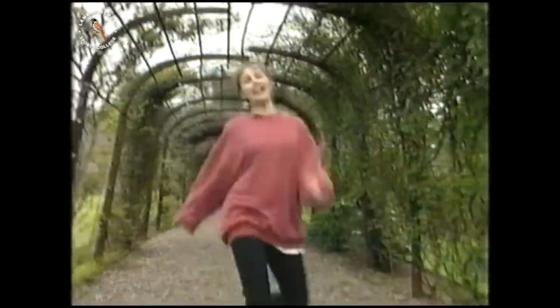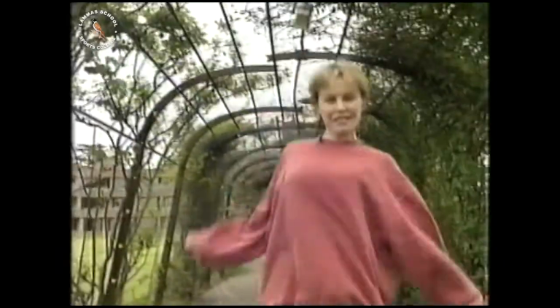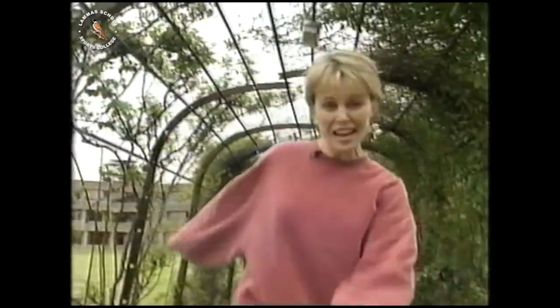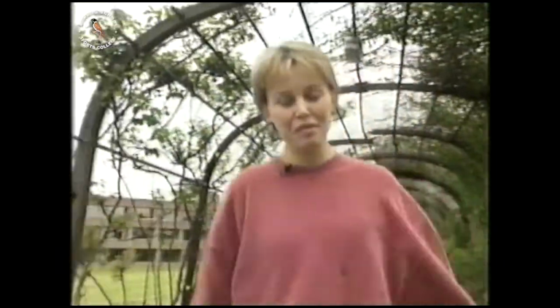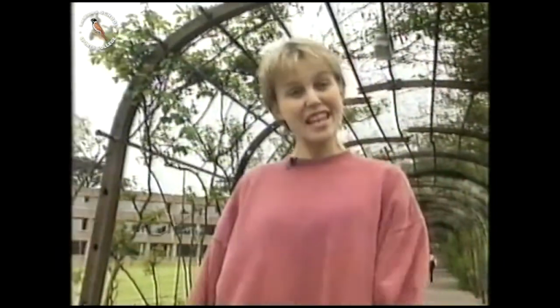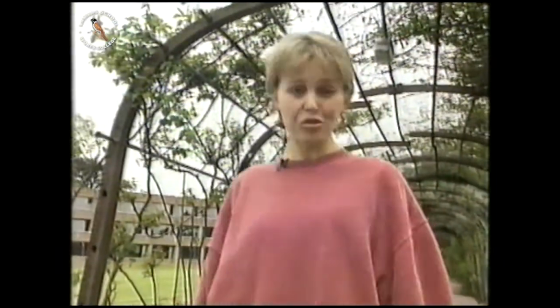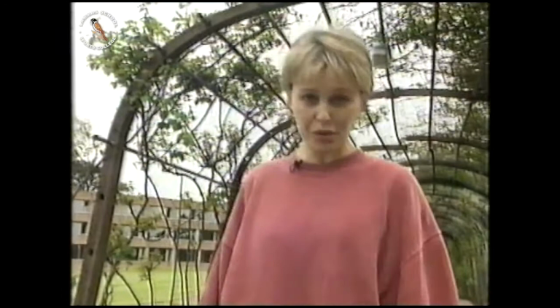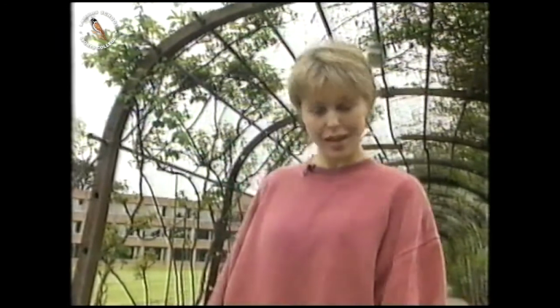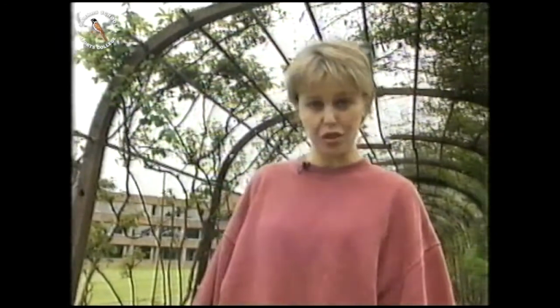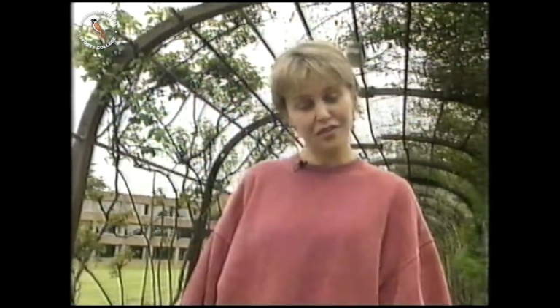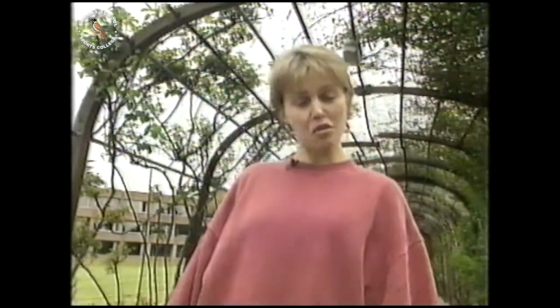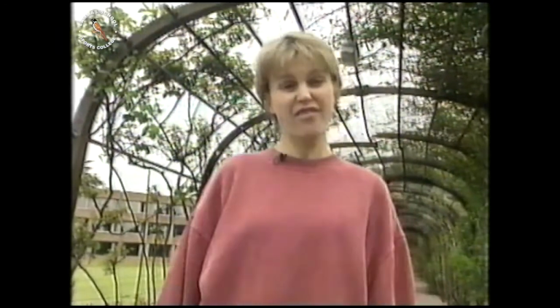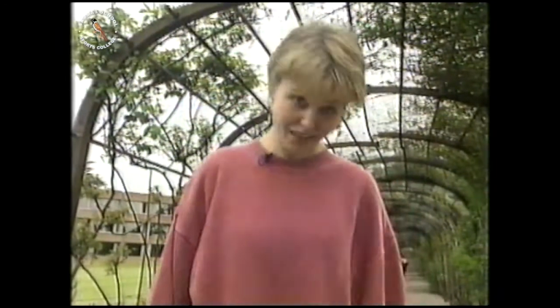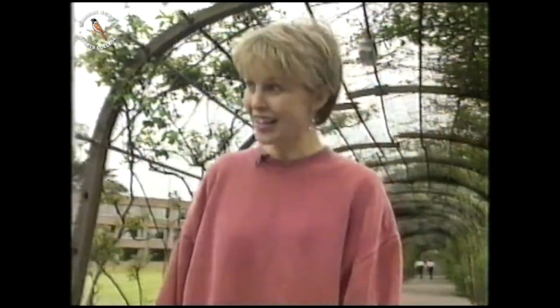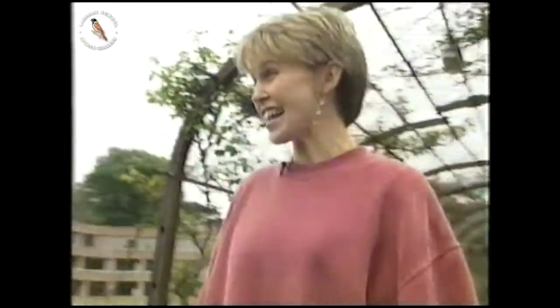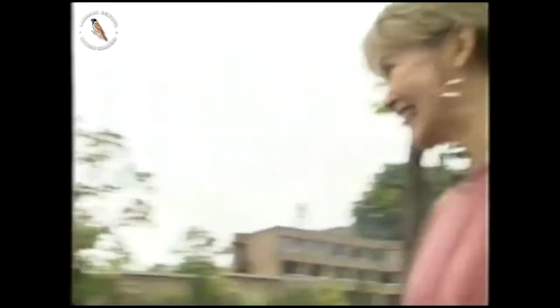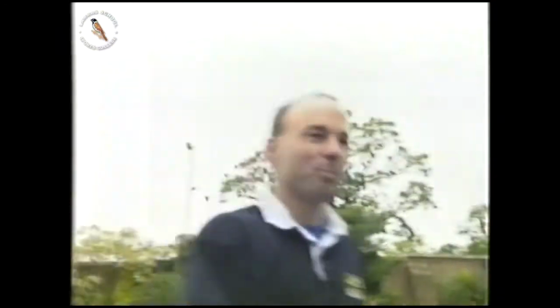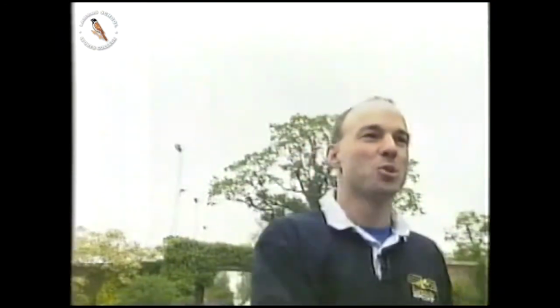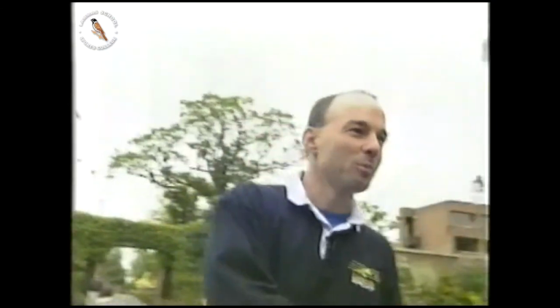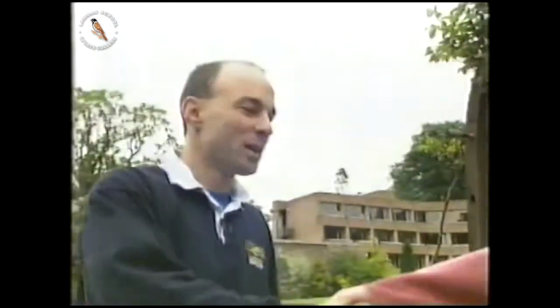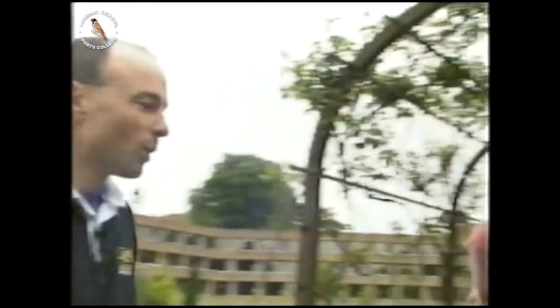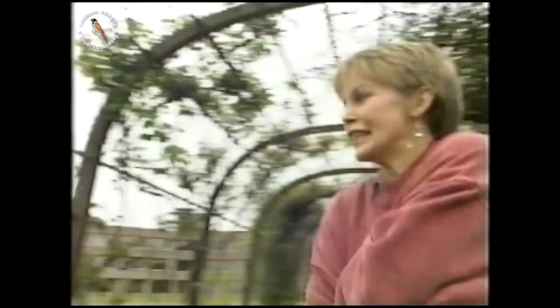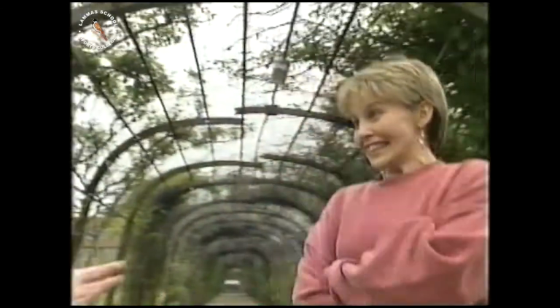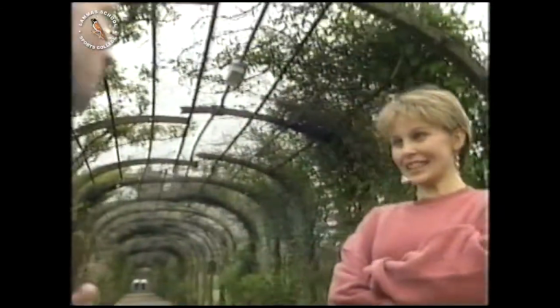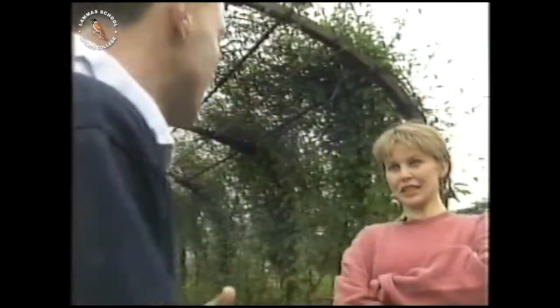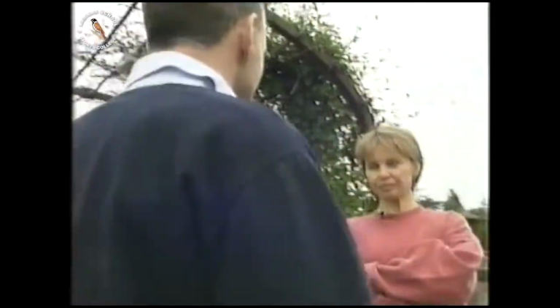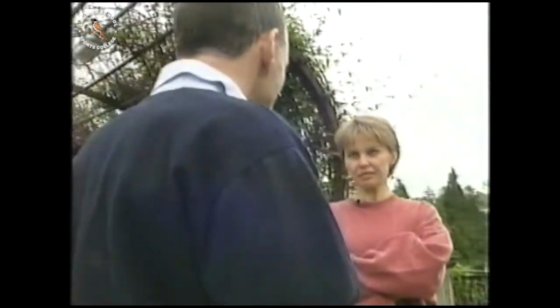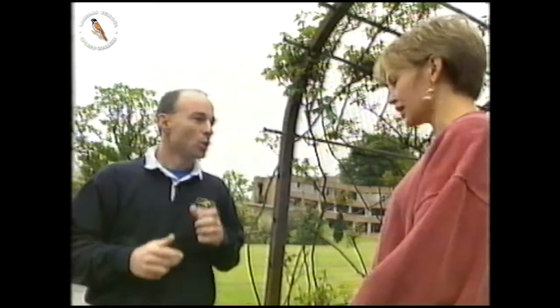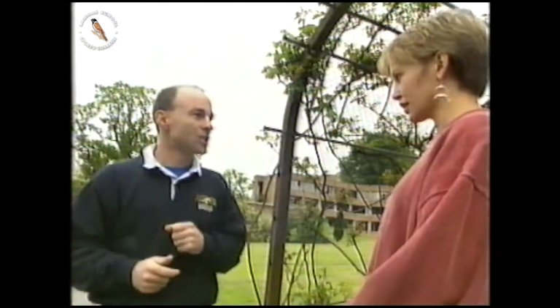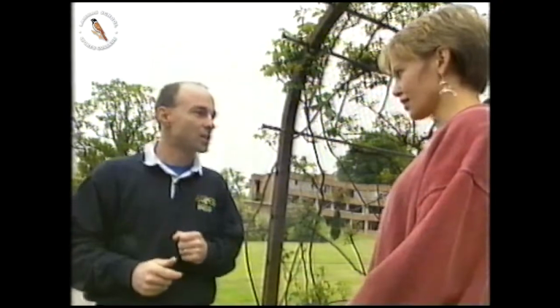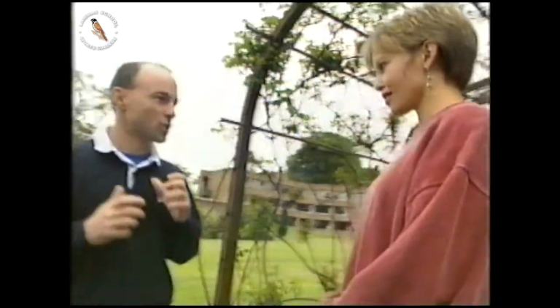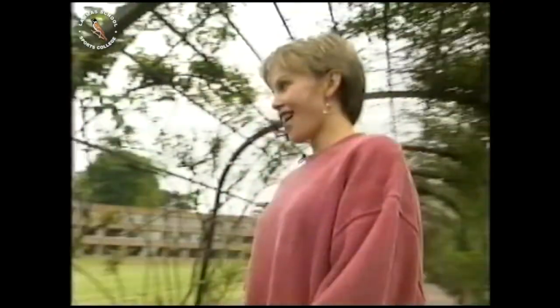Hello. Today I have come to the National Sports Centre at Lillyshaw to find out all about fitness. My name's John Brewer. Pleased to meet you. Welcome to Lillyshaw, which is where all the top gymnasts and athletes come to train.